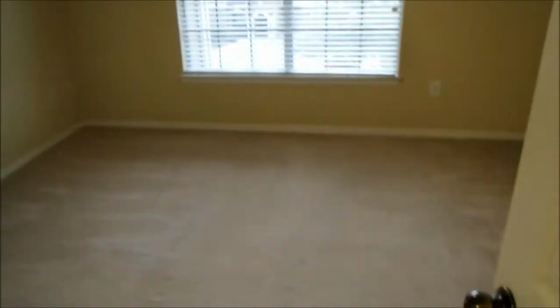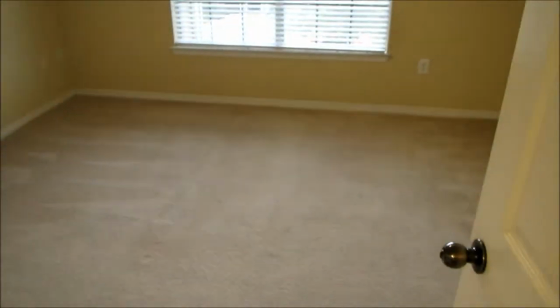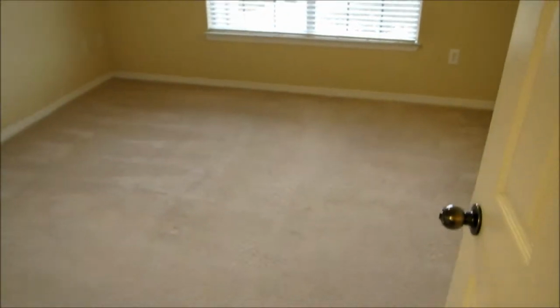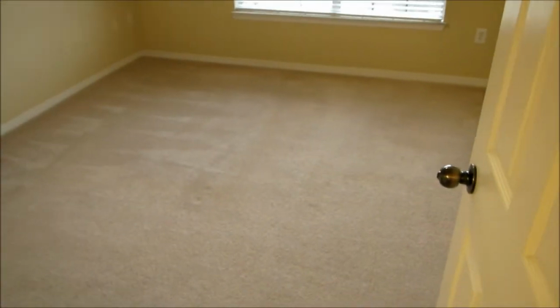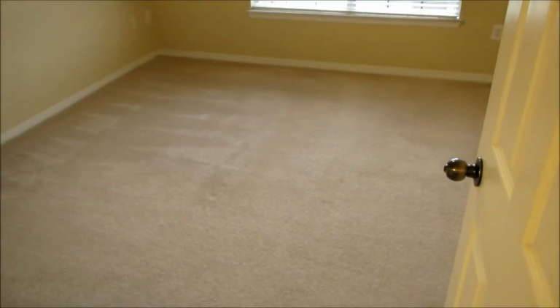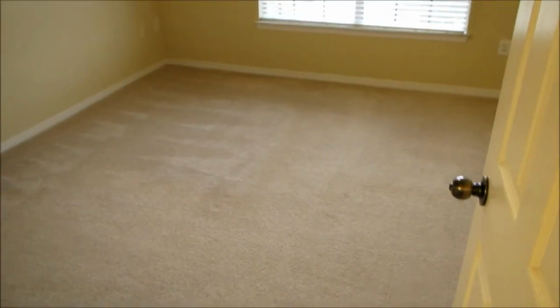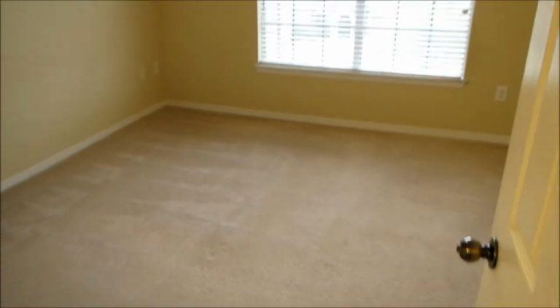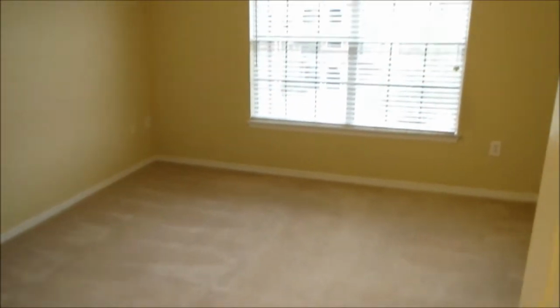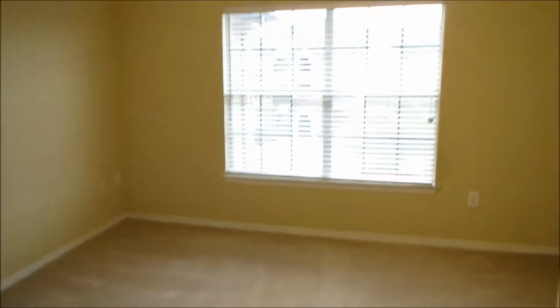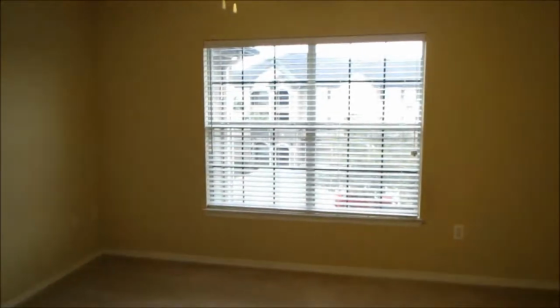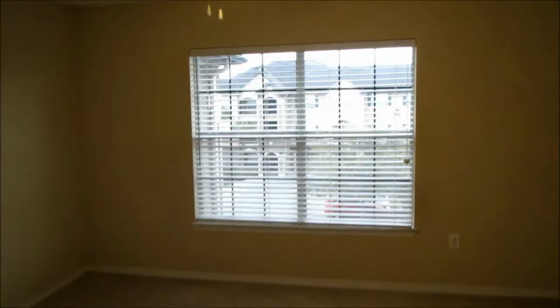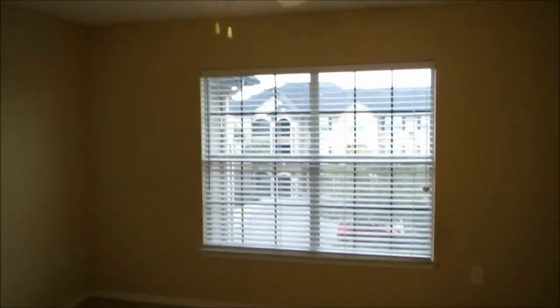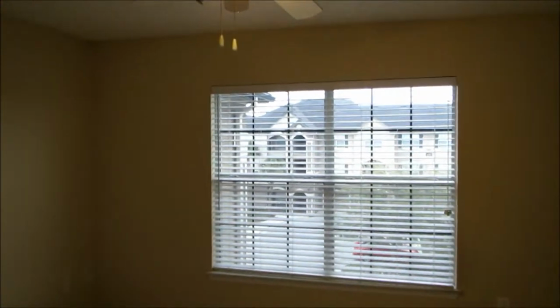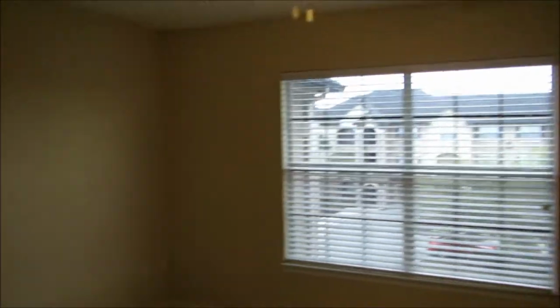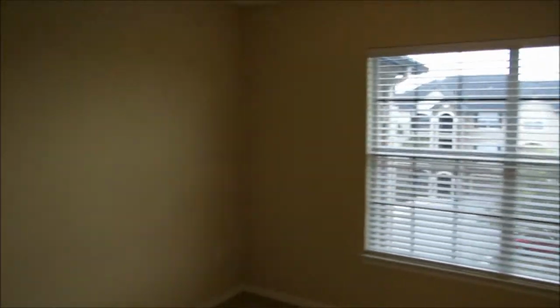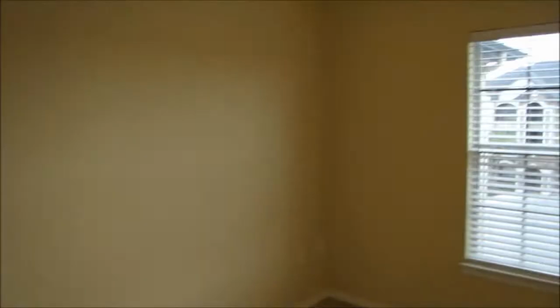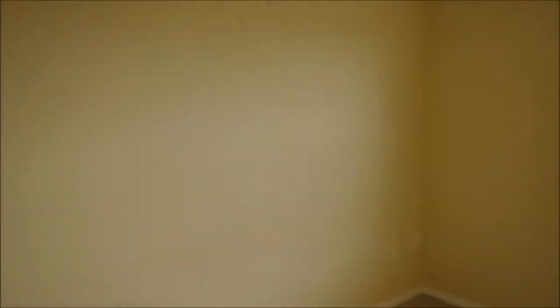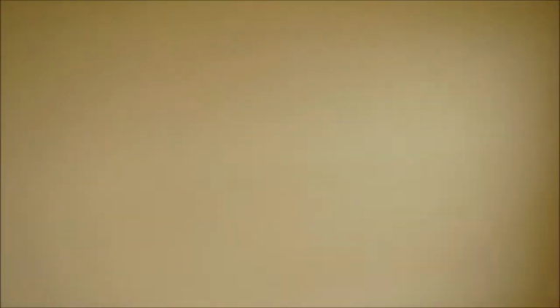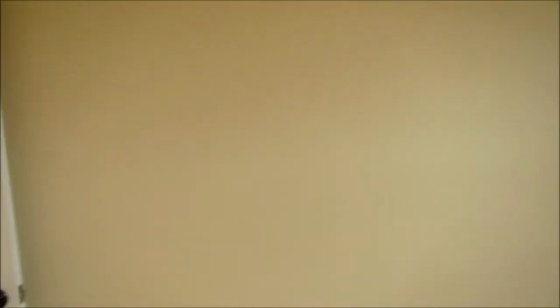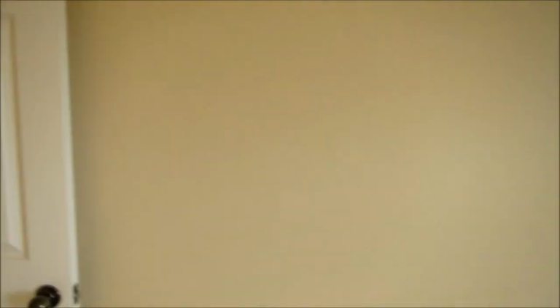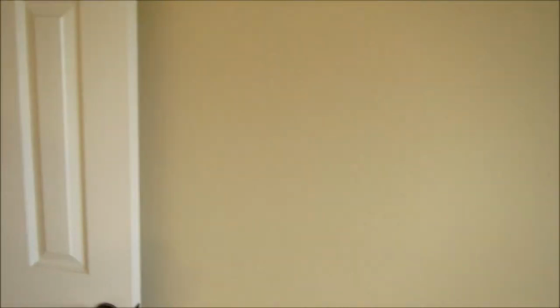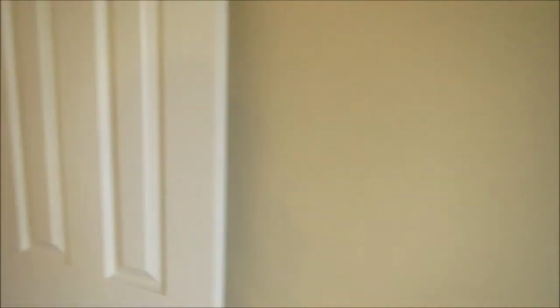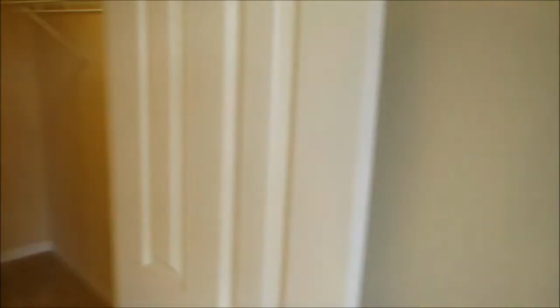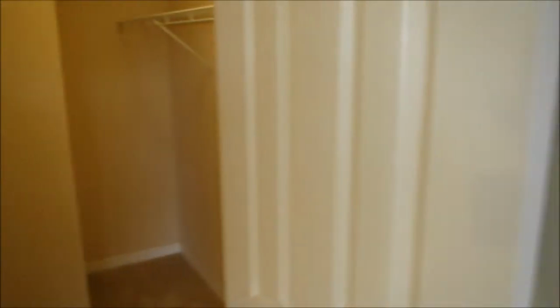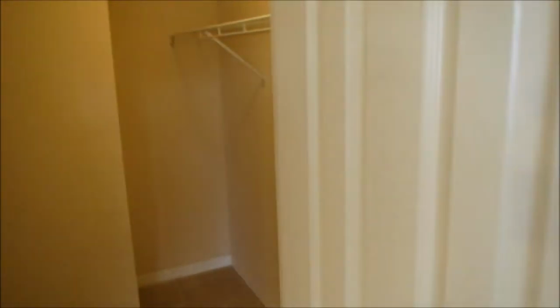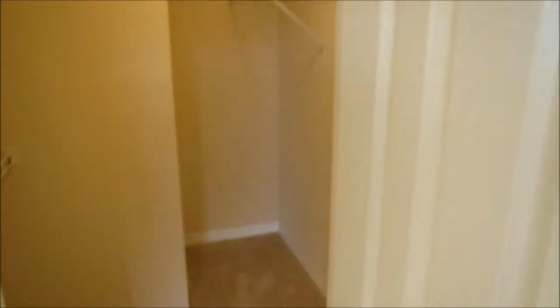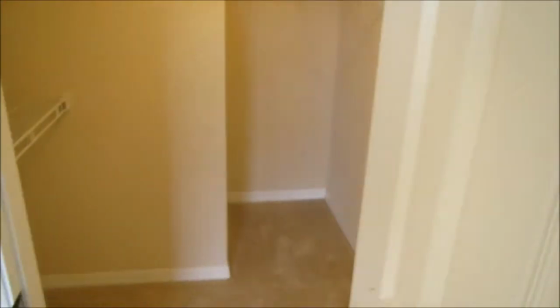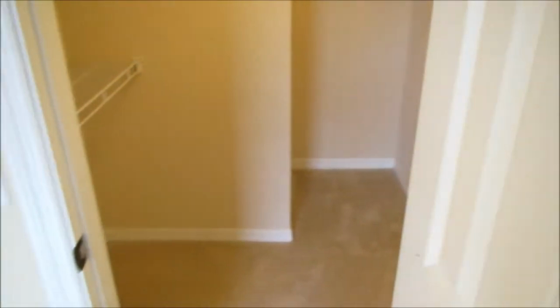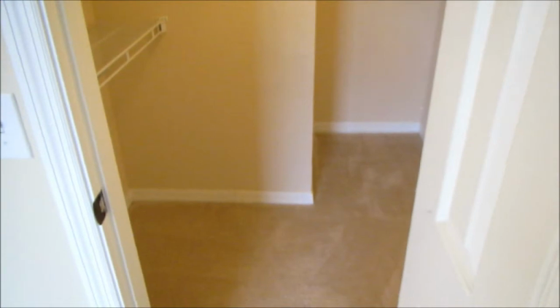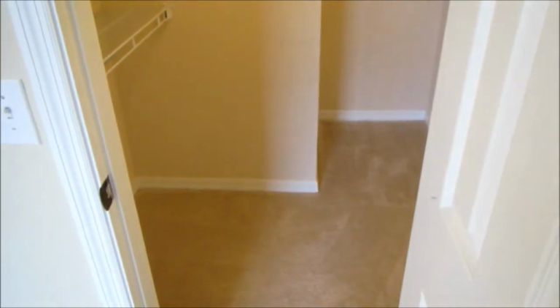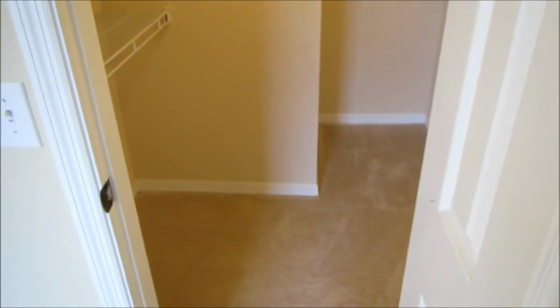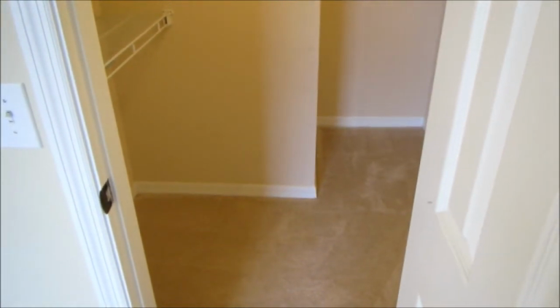It's a nice, large, nicely square bedroom that gives you plenty of arrangement options. There's also a large walk-in closet.